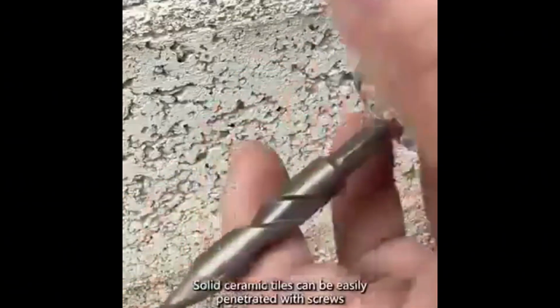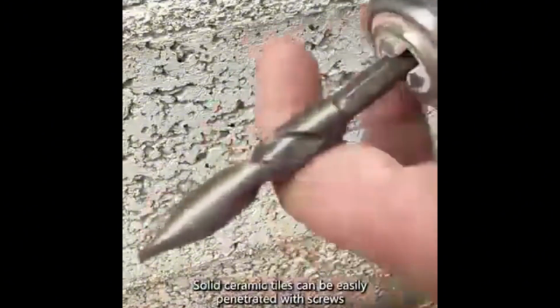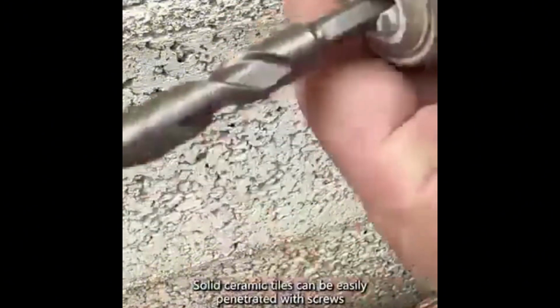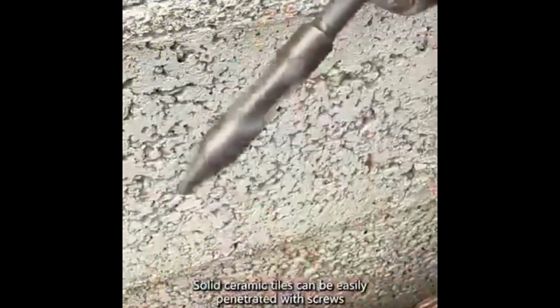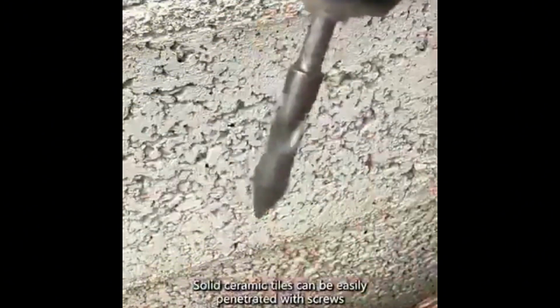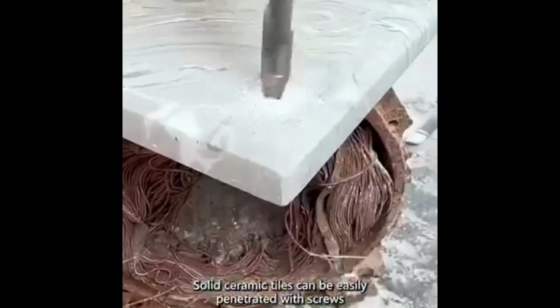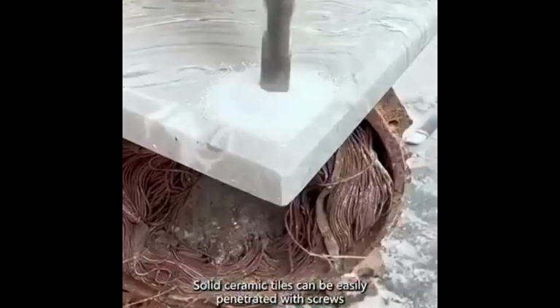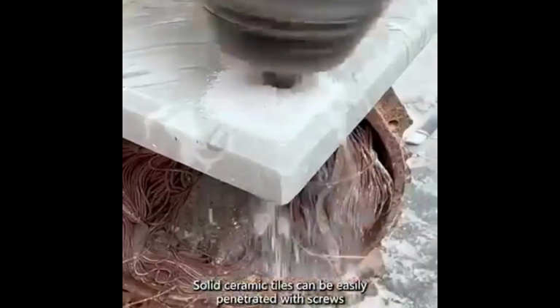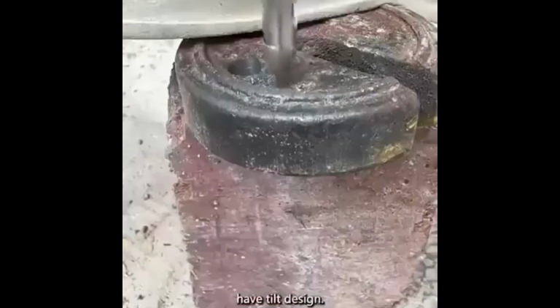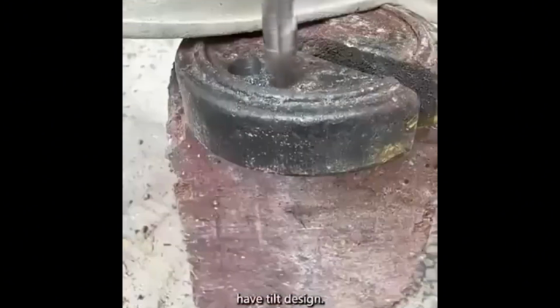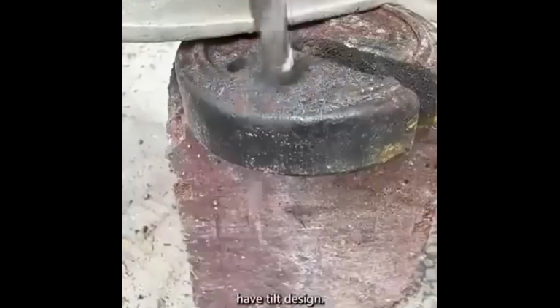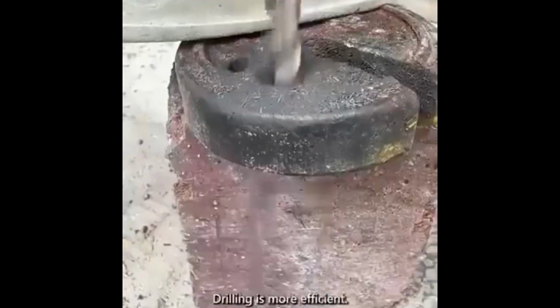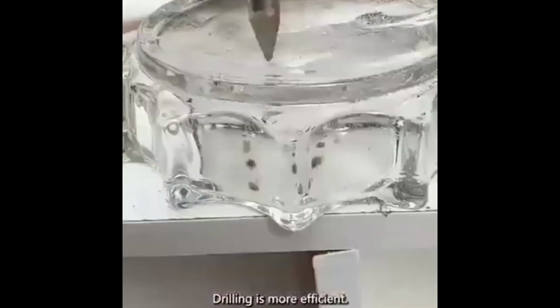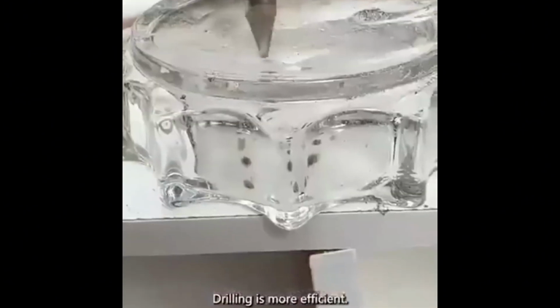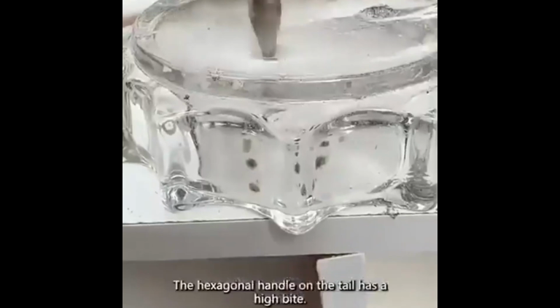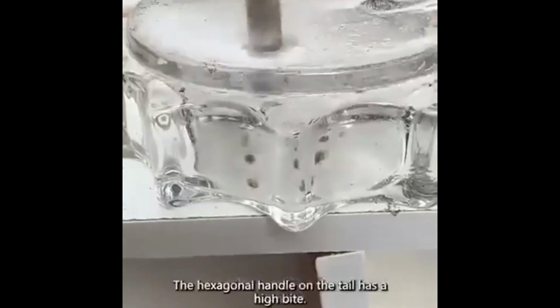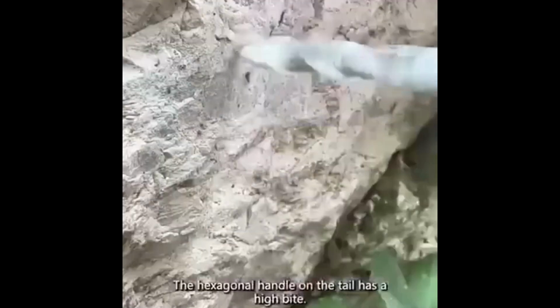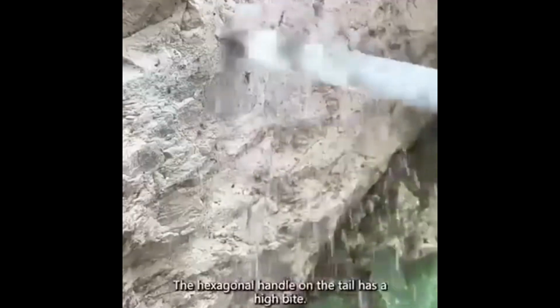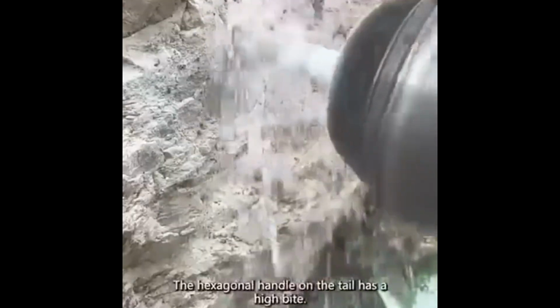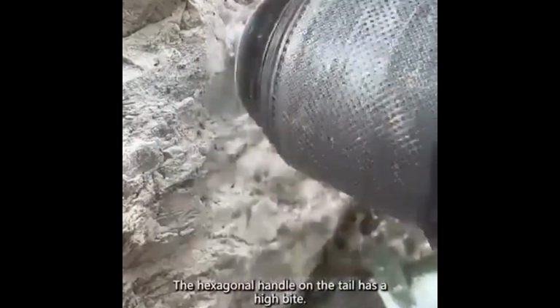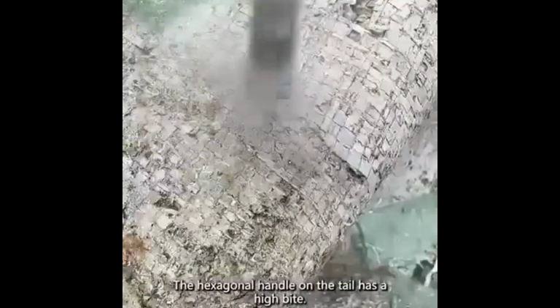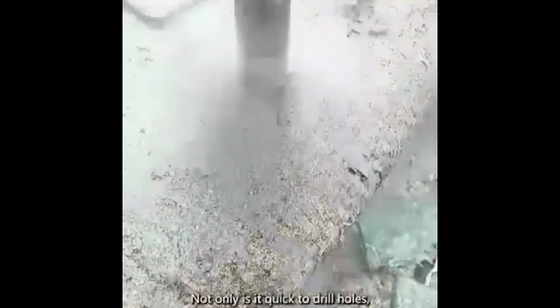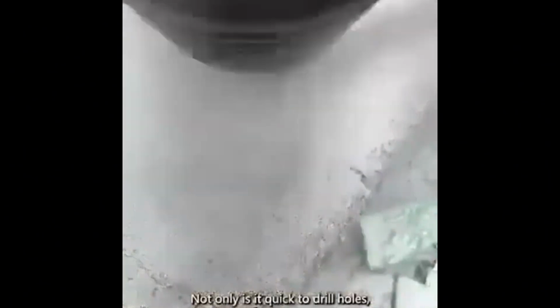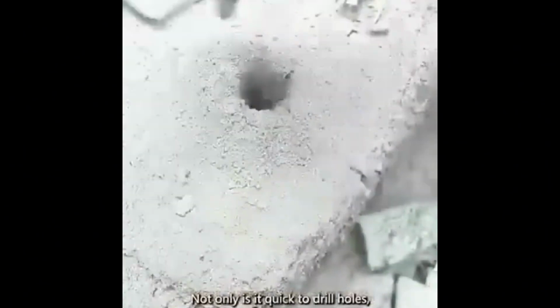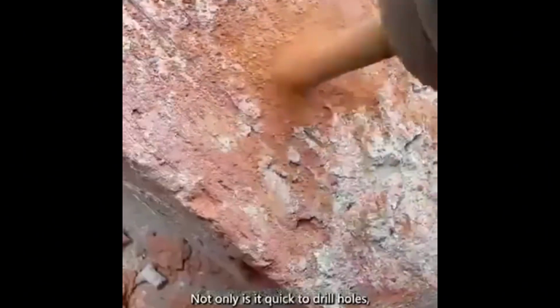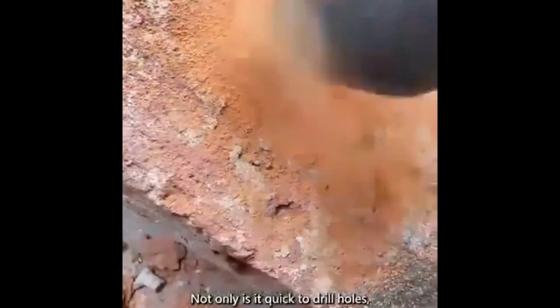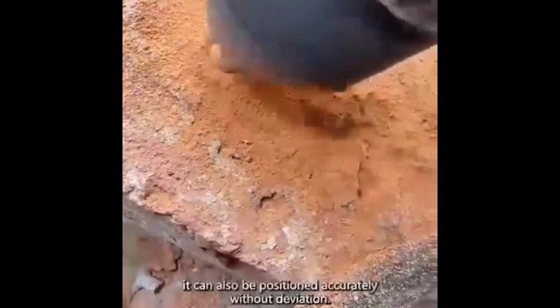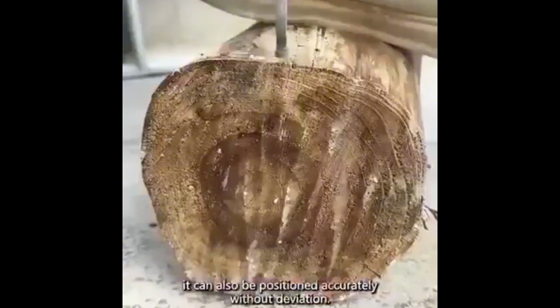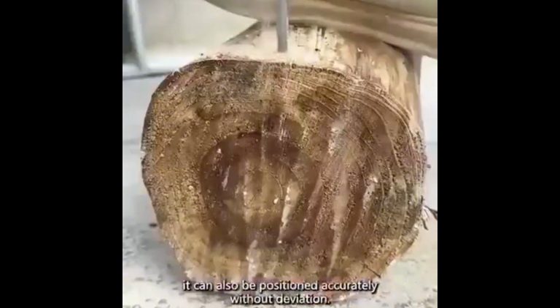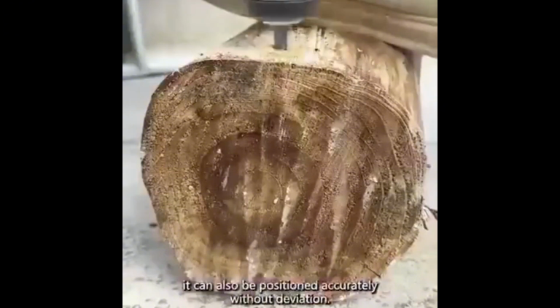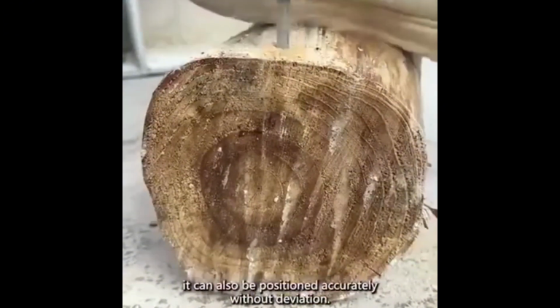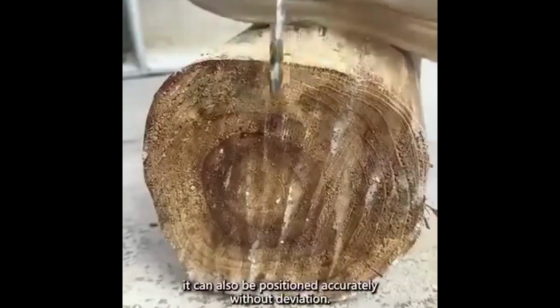Solid ceramic tiles can be easily penetrated with screws. Head tilt design makes drilling more efficient. The hexagonal handle on the tail has a high bite — not only is it quick to drill holes, it can also be positioned accurately without deviation.